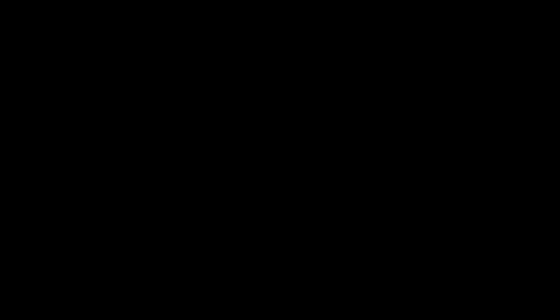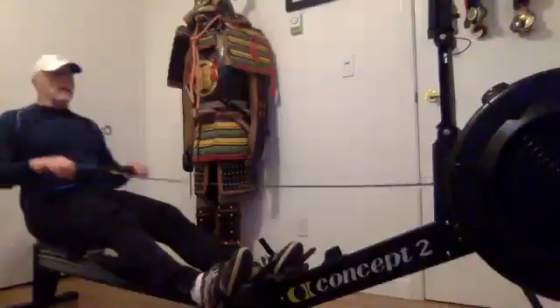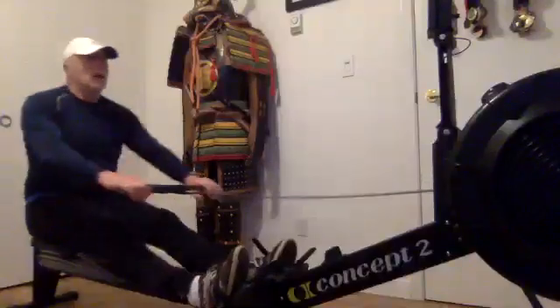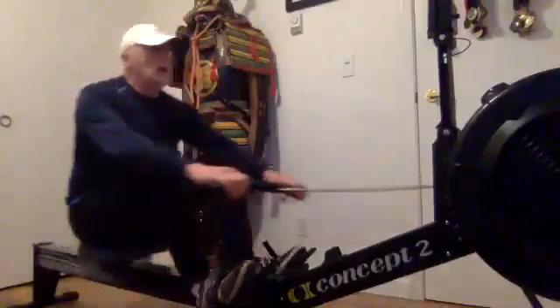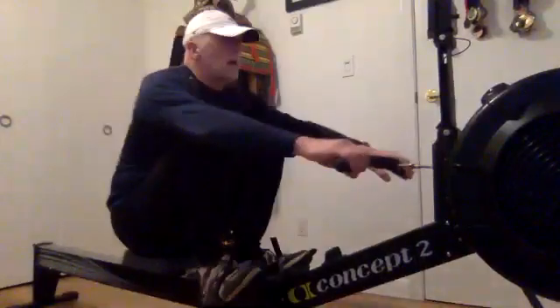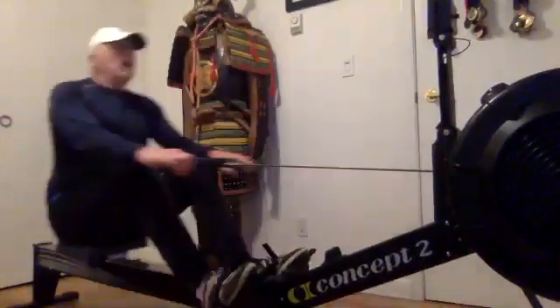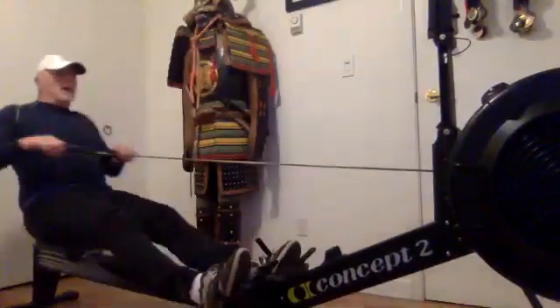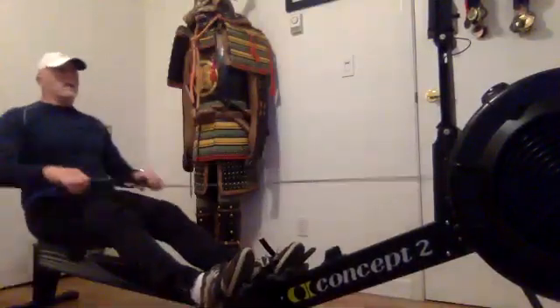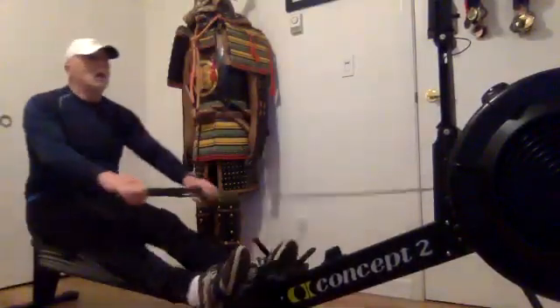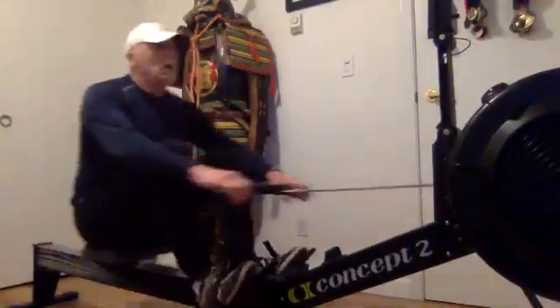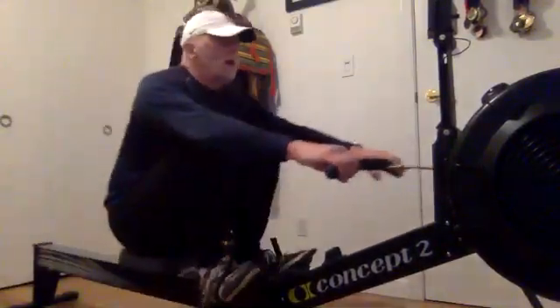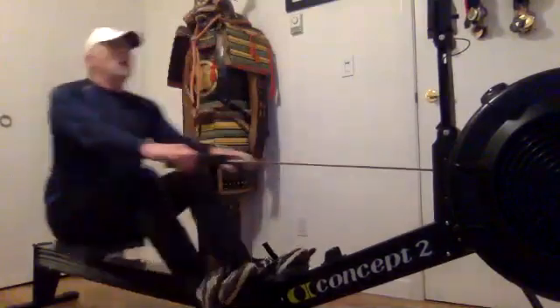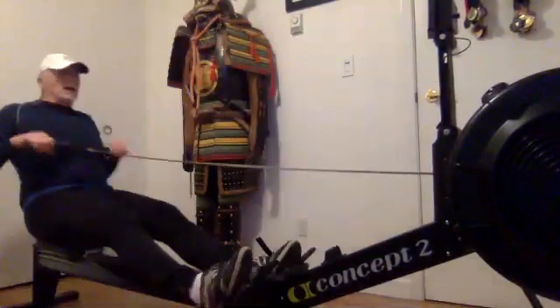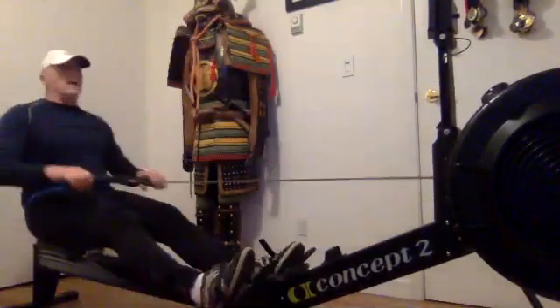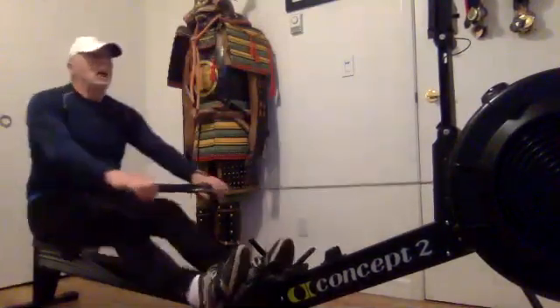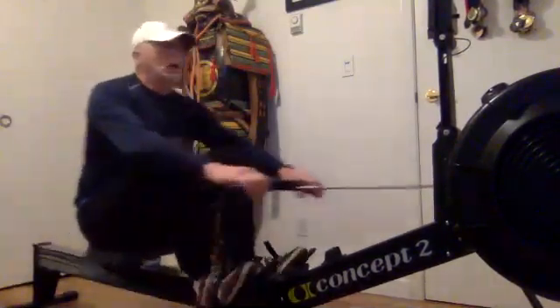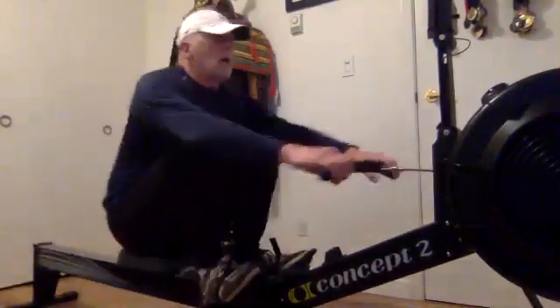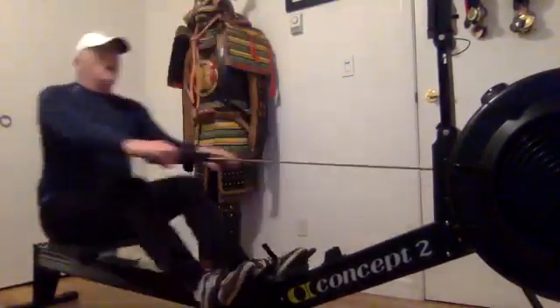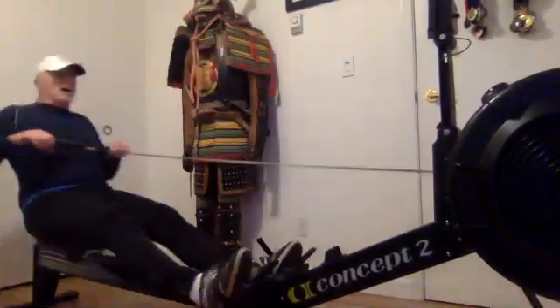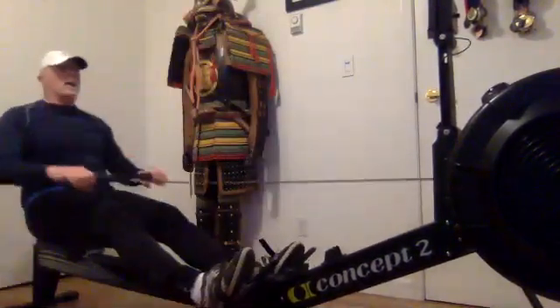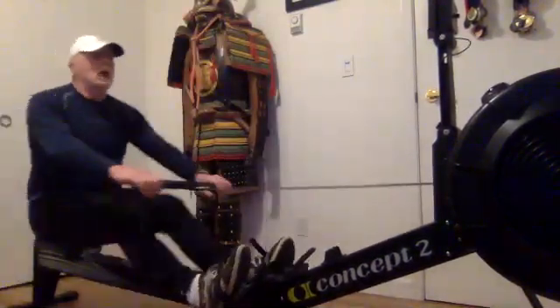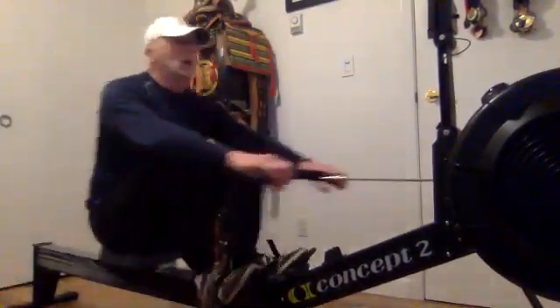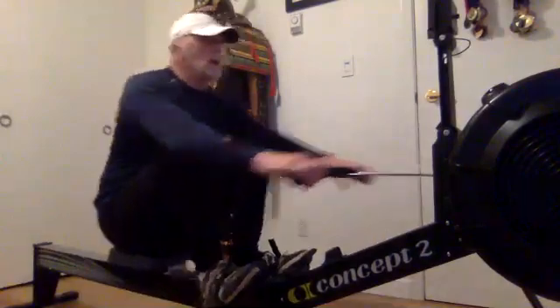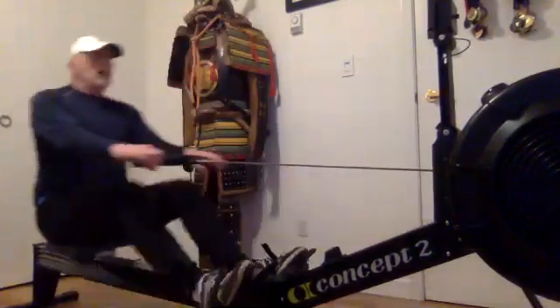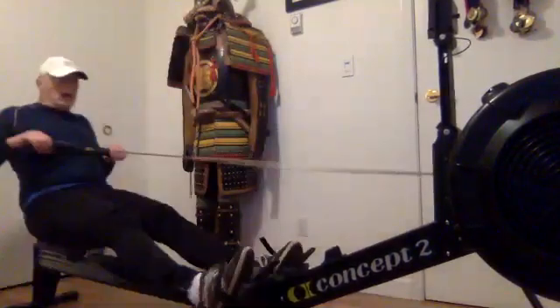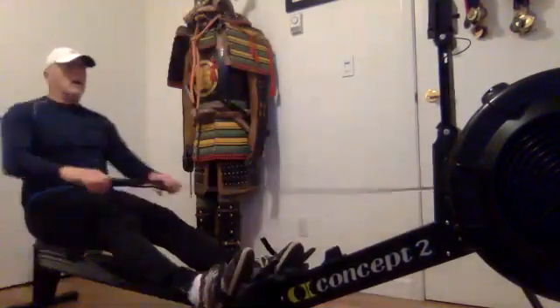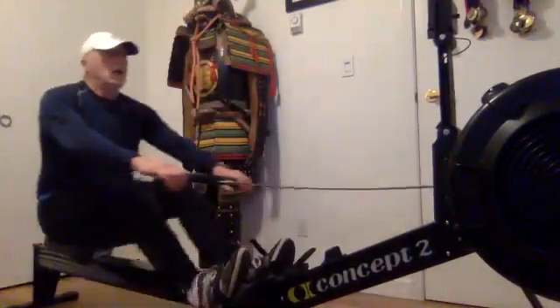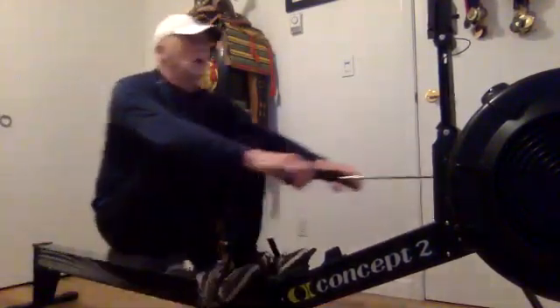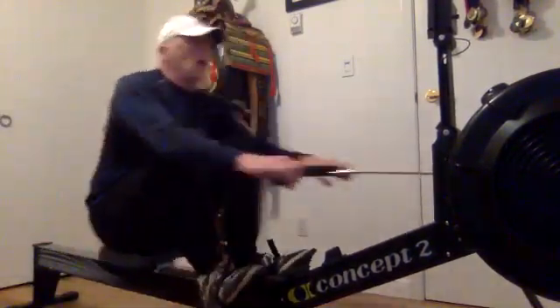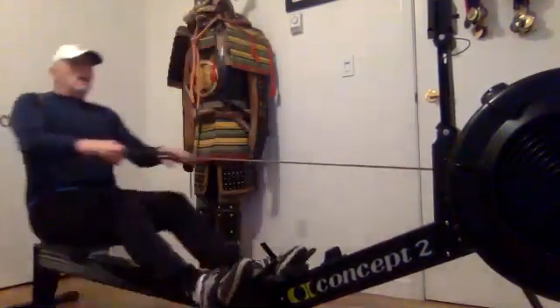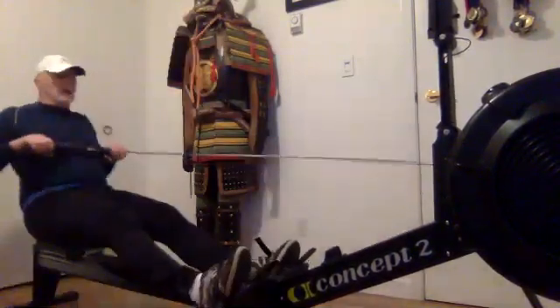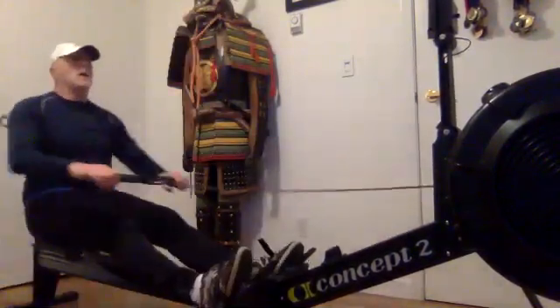Everything's locked in. Everything's feeling good. With a good solid push down on those legs, we want to keep those legs nice and engaged — nice and connected through that footplate till we've come around through the release.